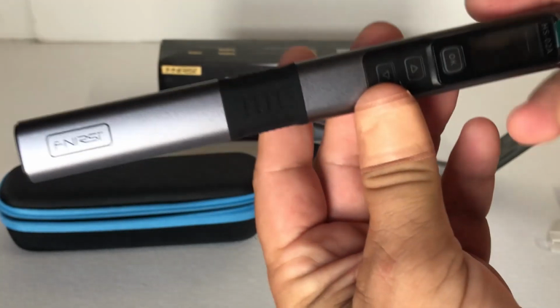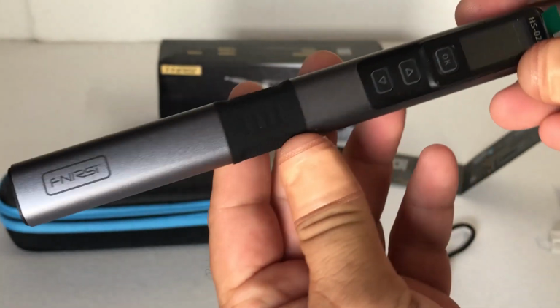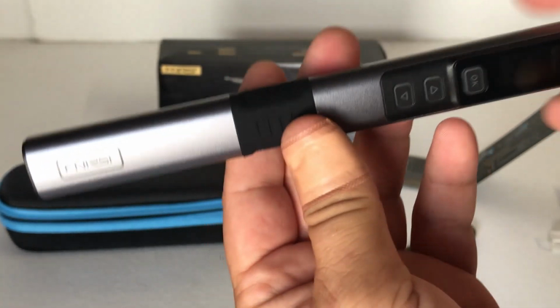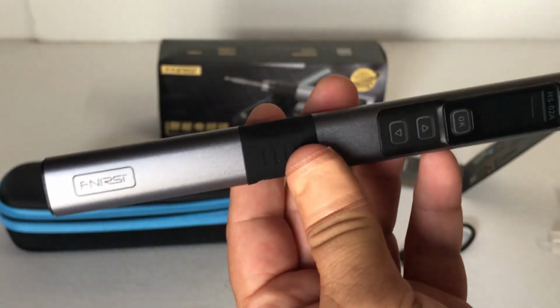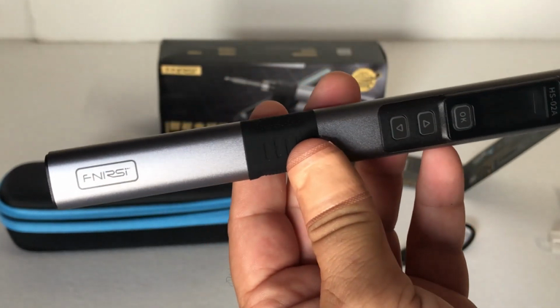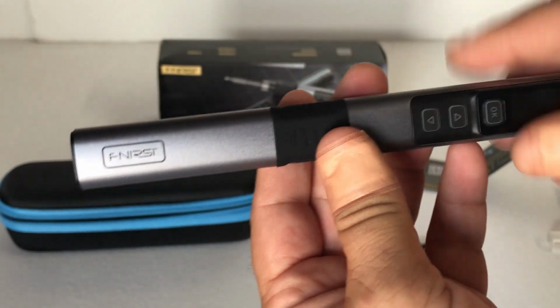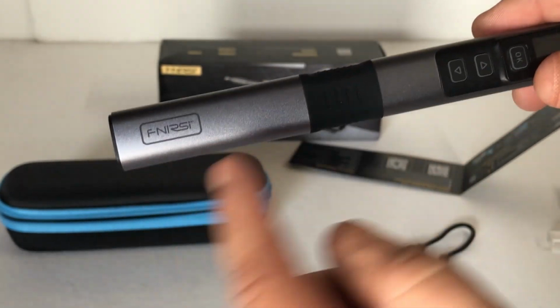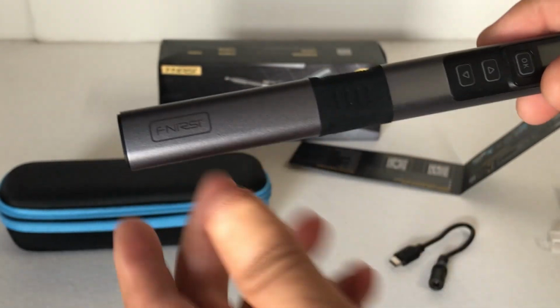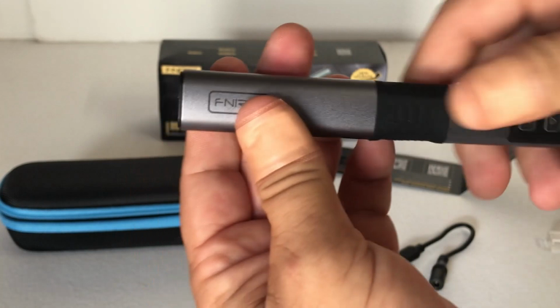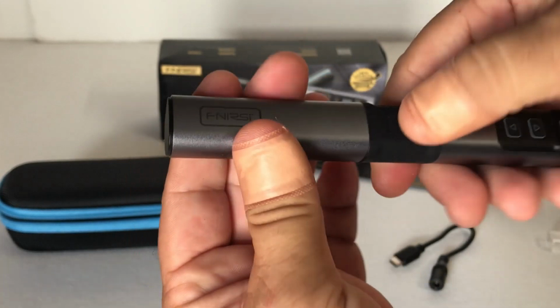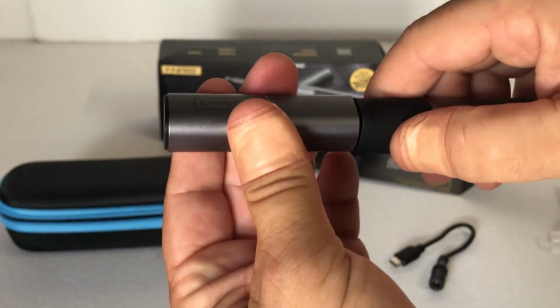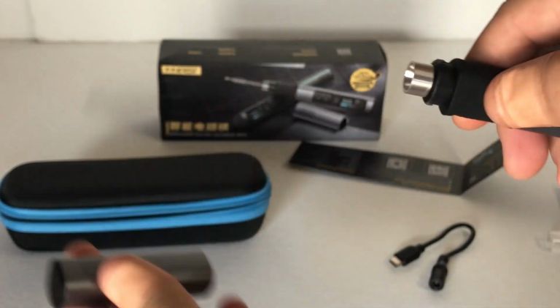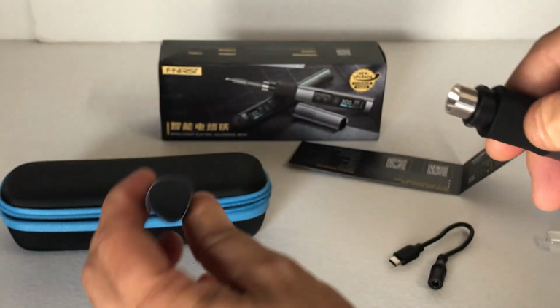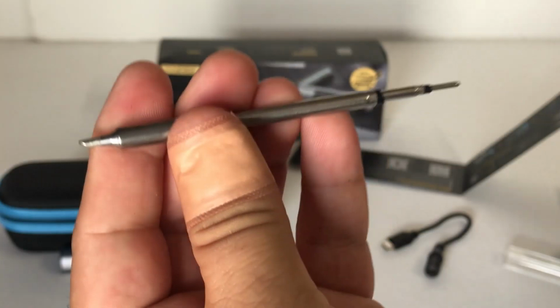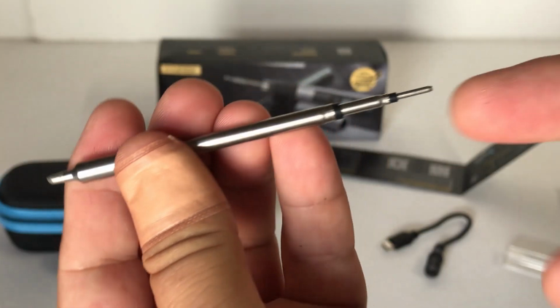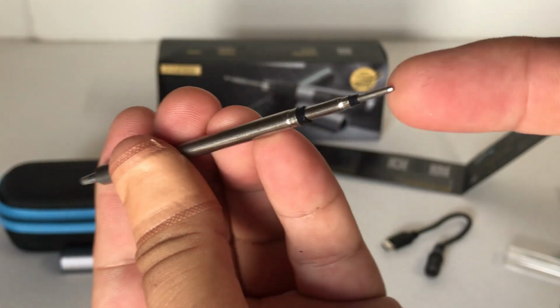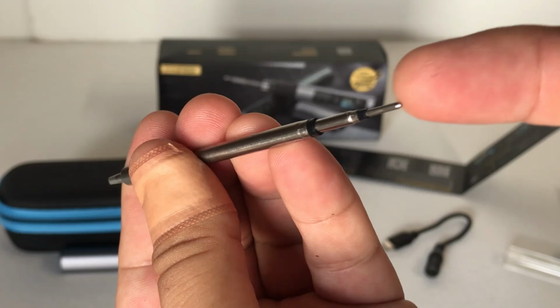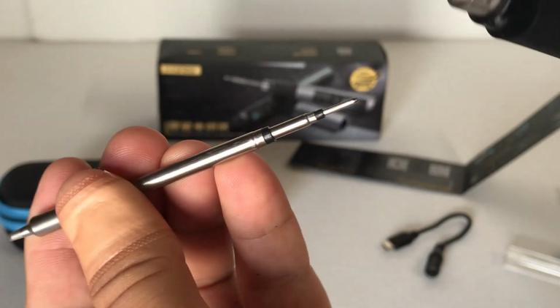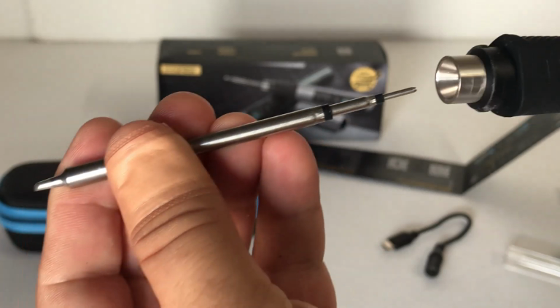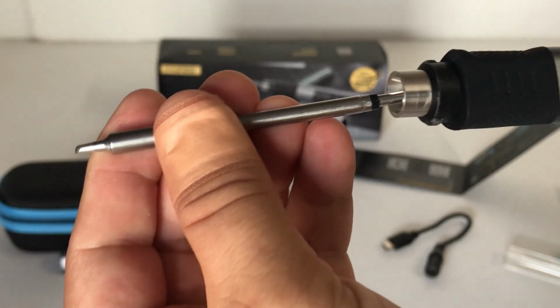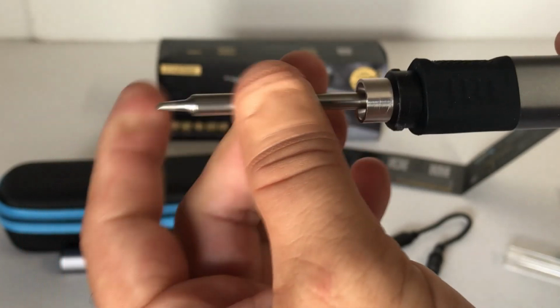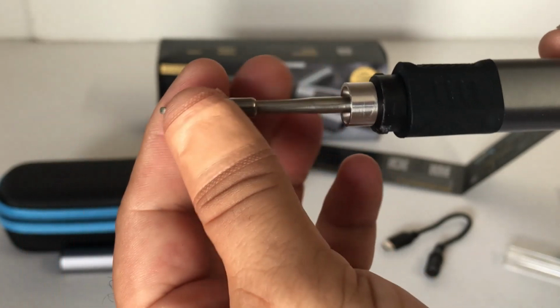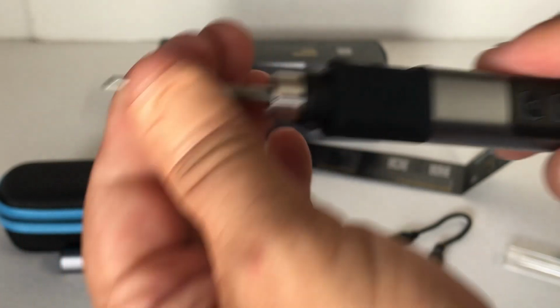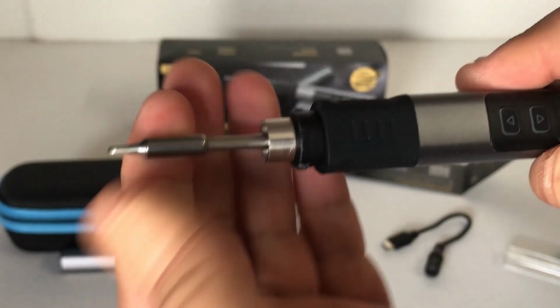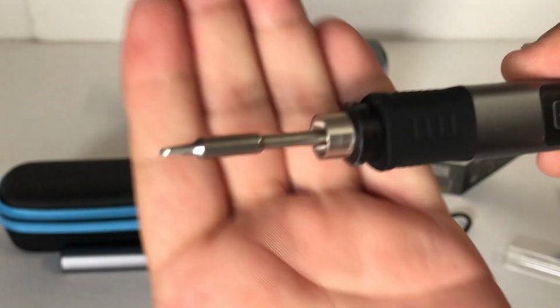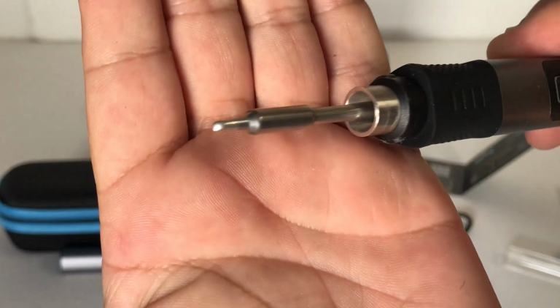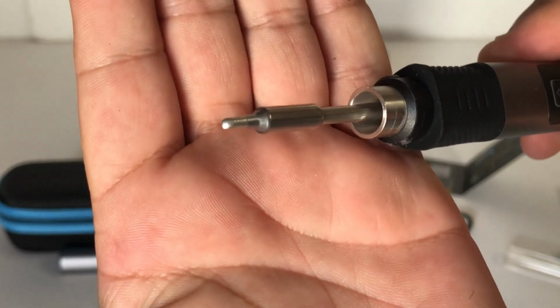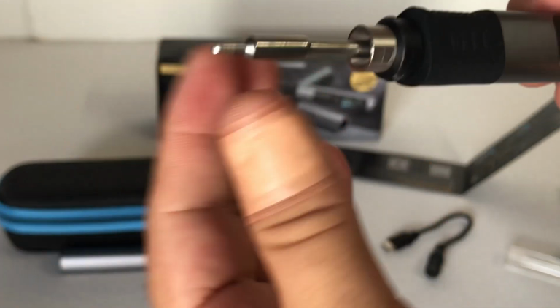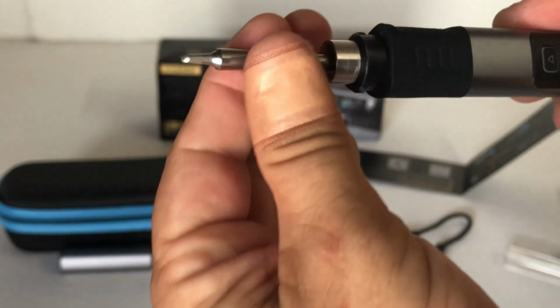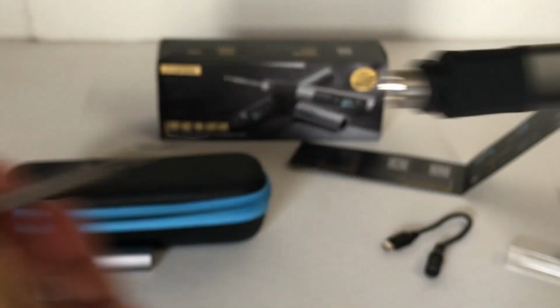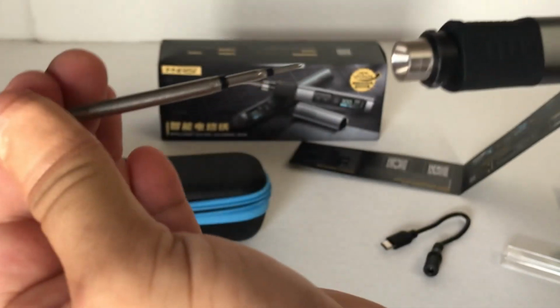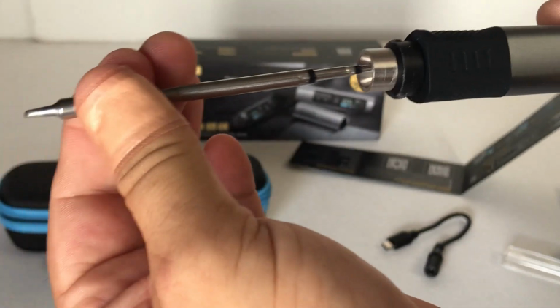To install a tip into the soldering iron, you just twist the cap off, then insert the tip end and push it into place - it's just a press fit.